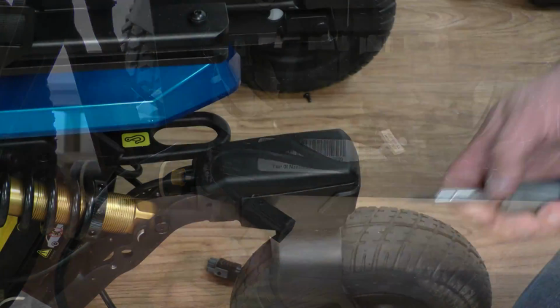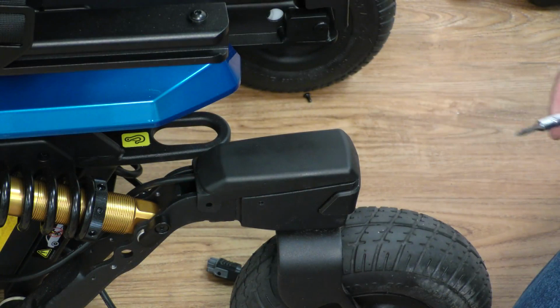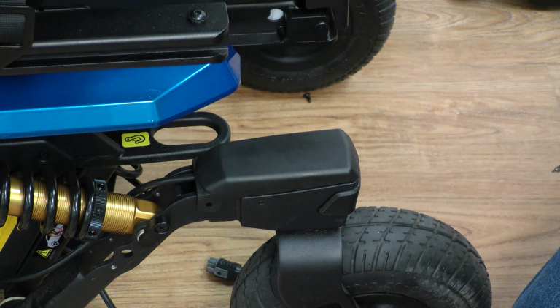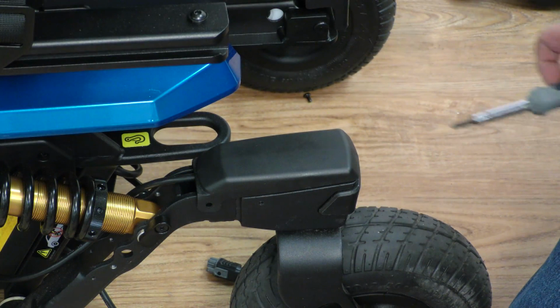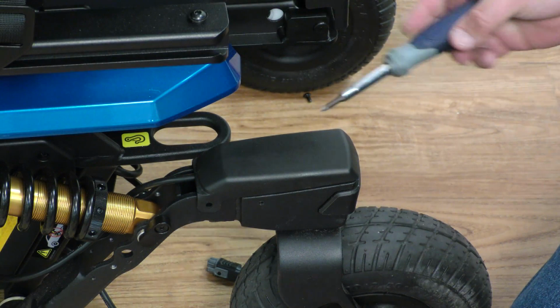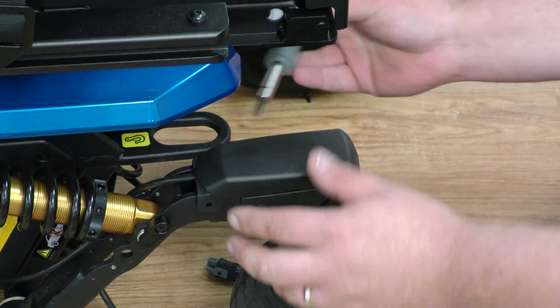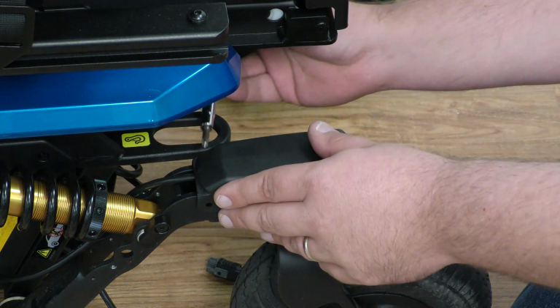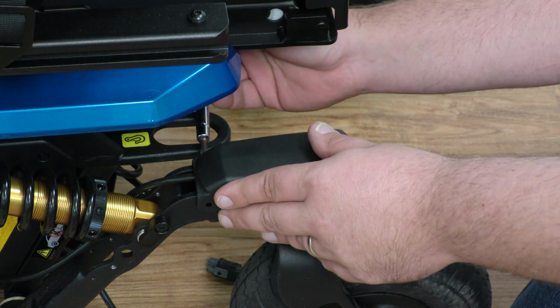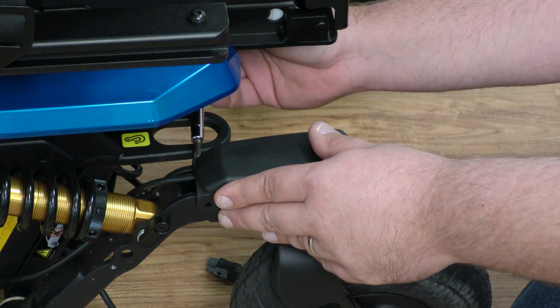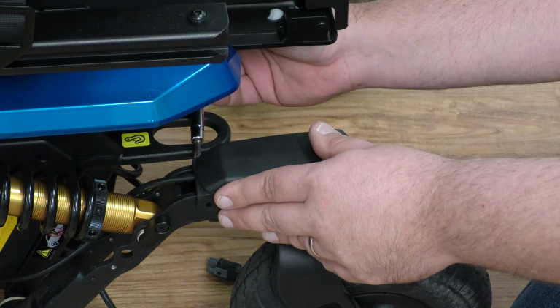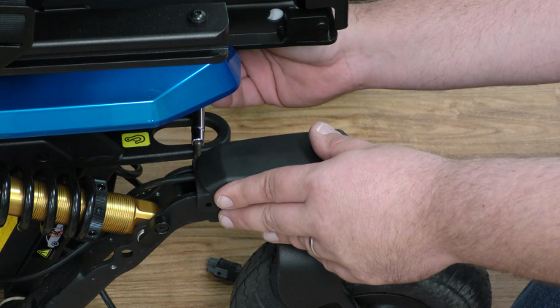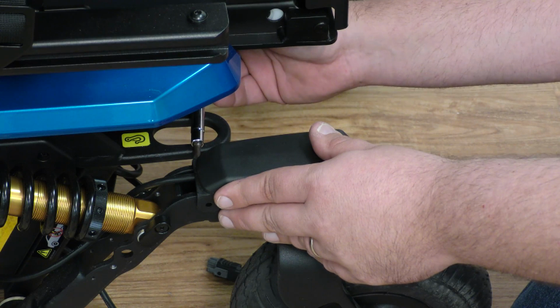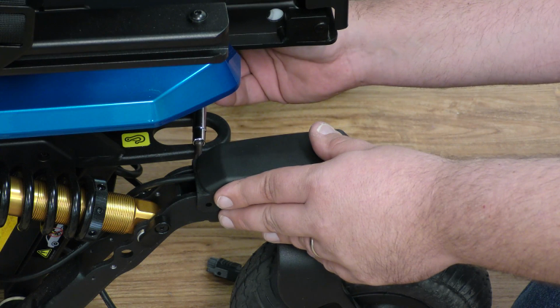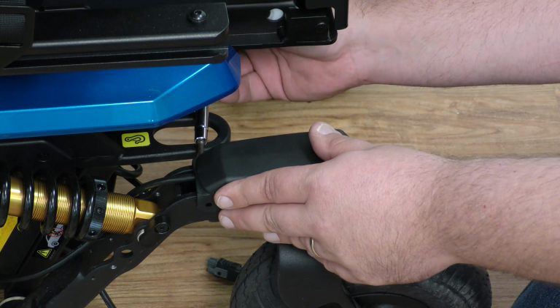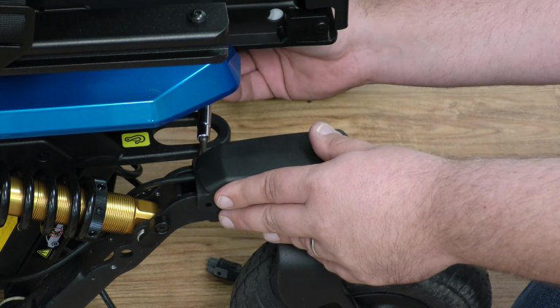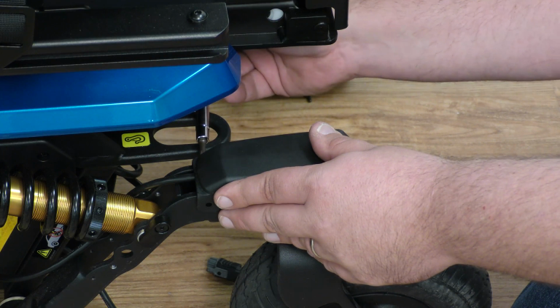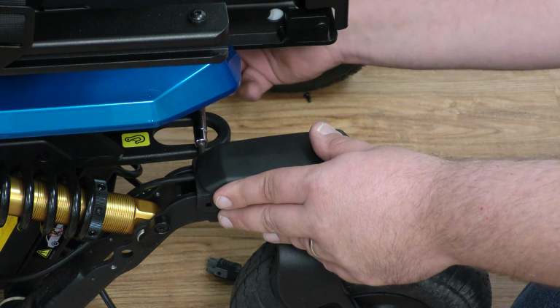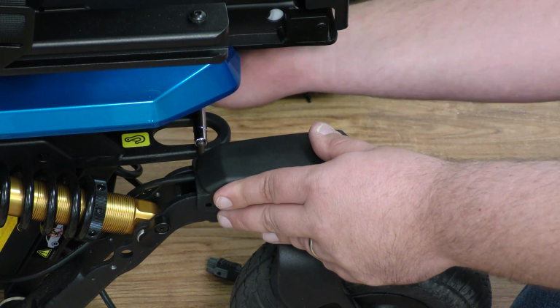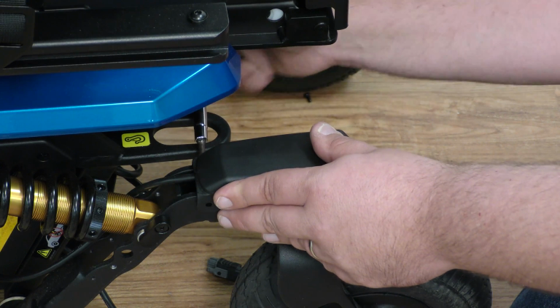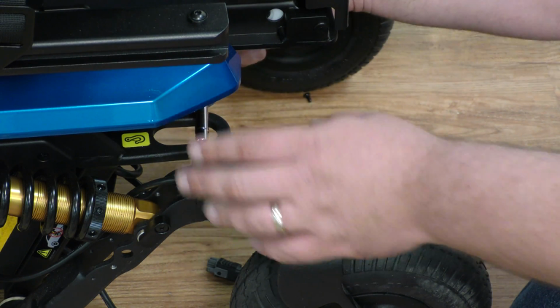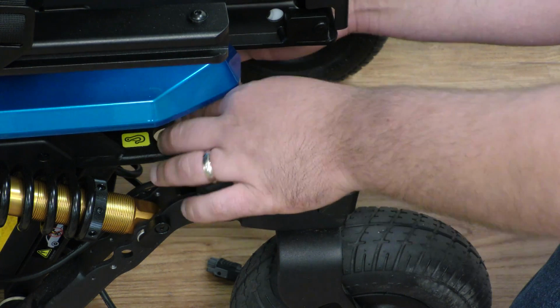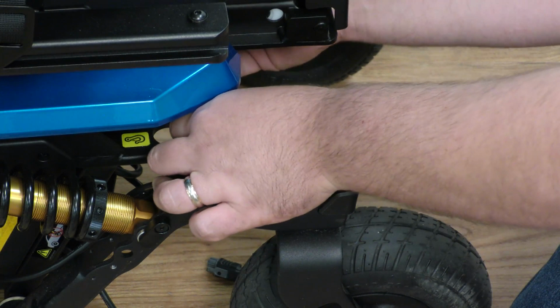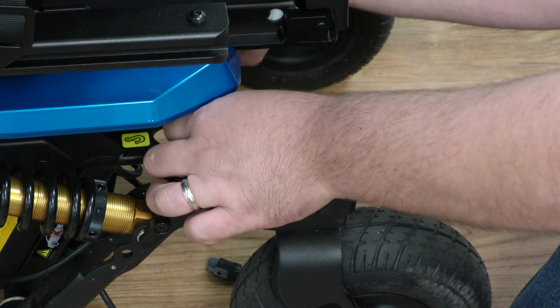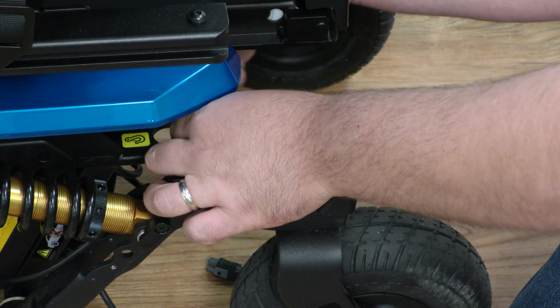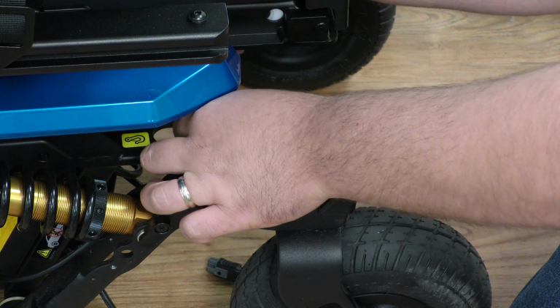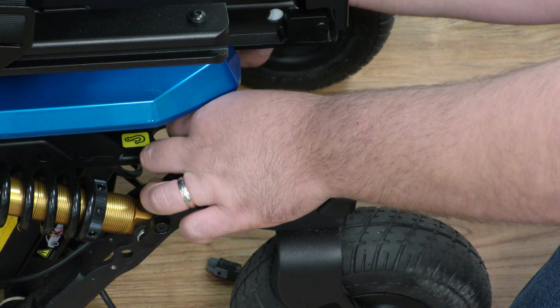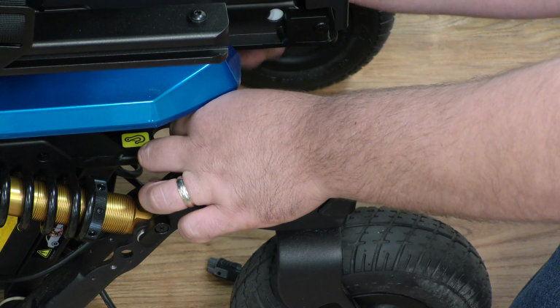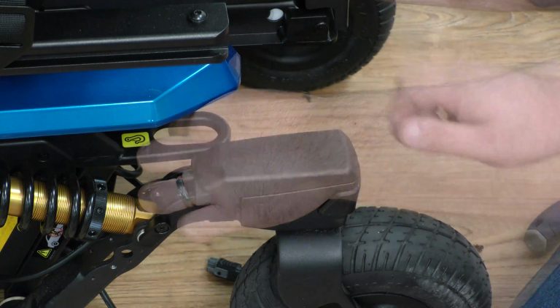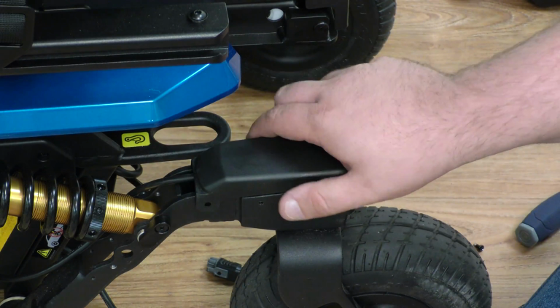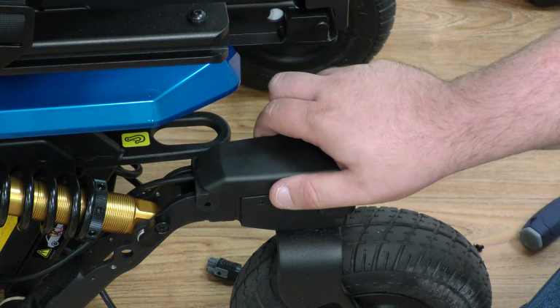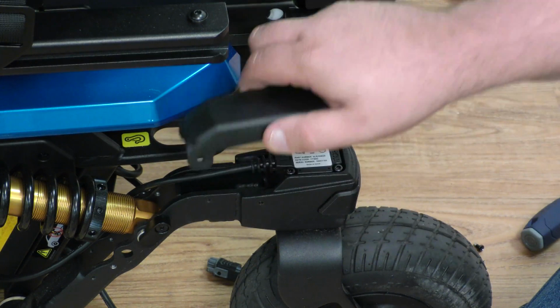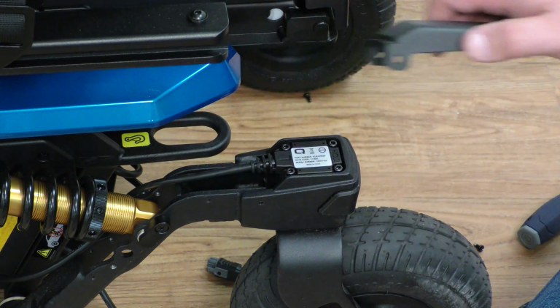Next, remove the two Phillips head screws — one on the outside, one on the inside — and remove the top cap.